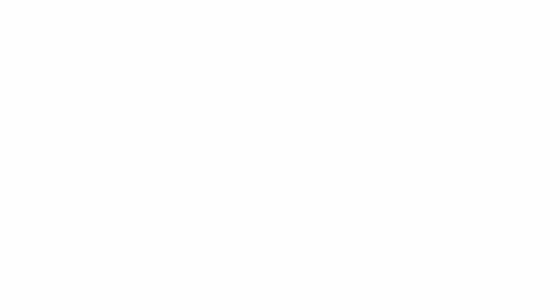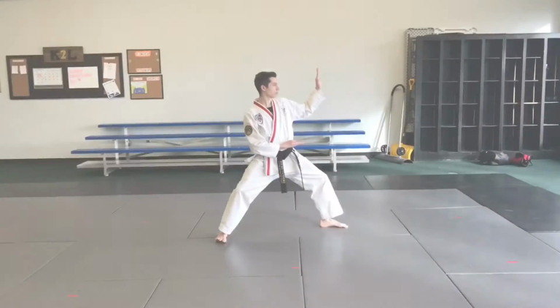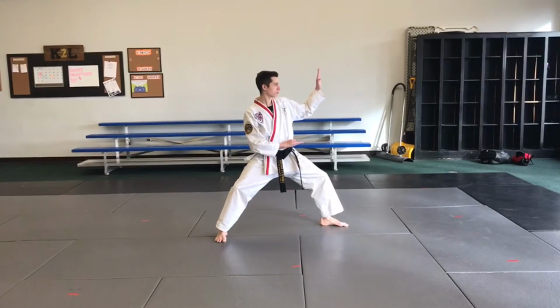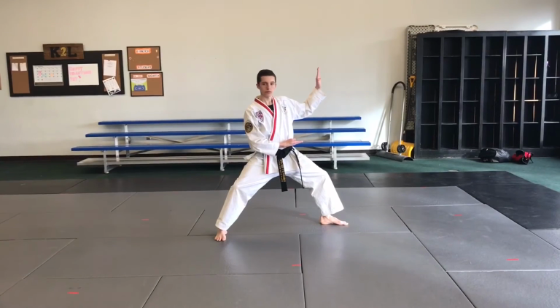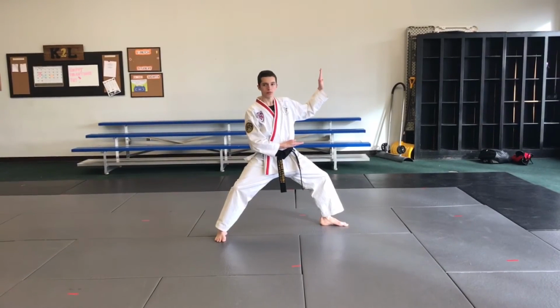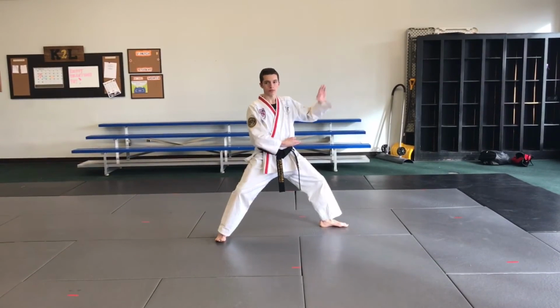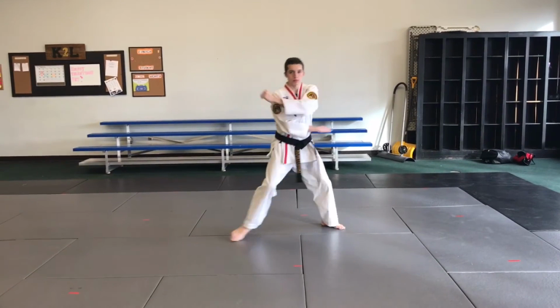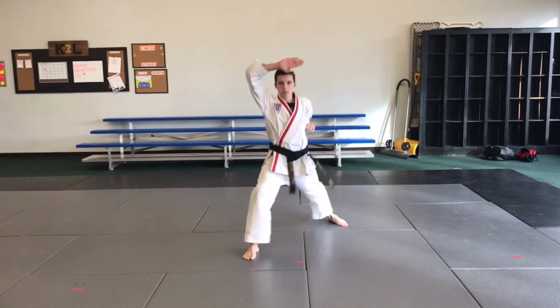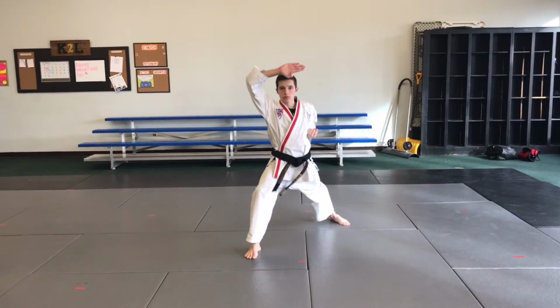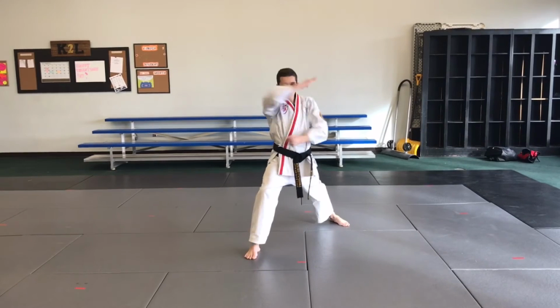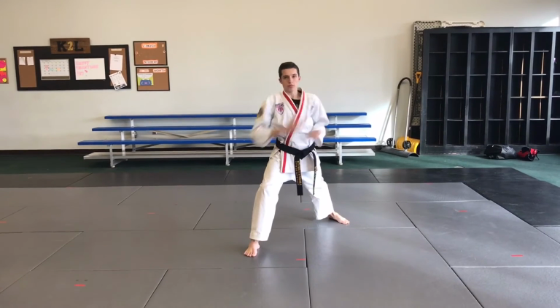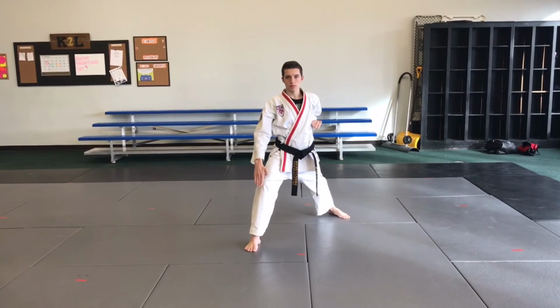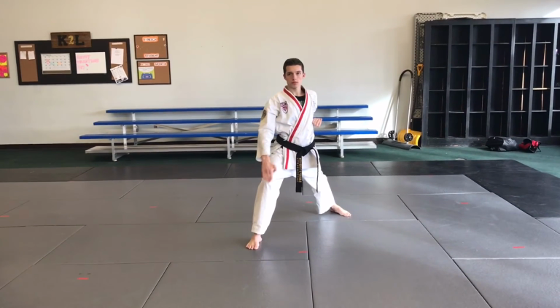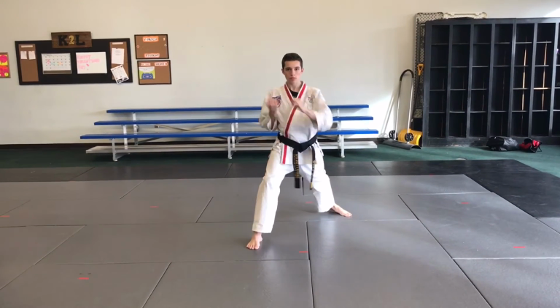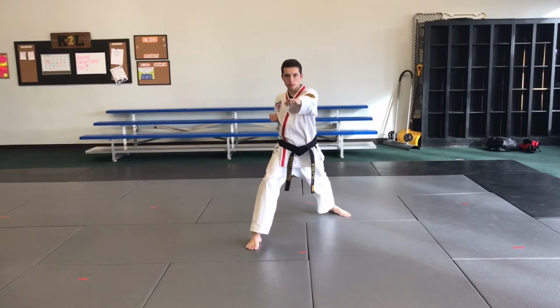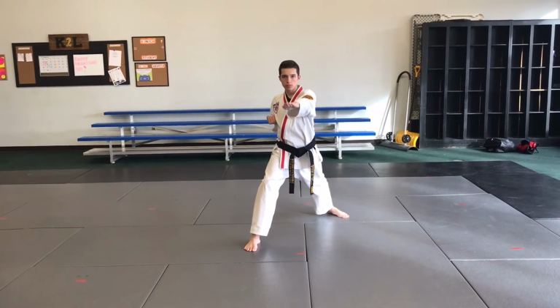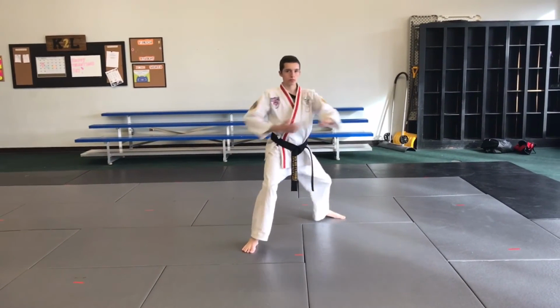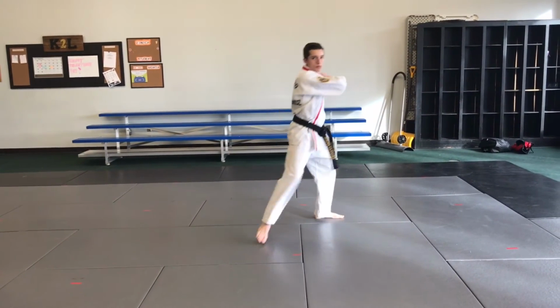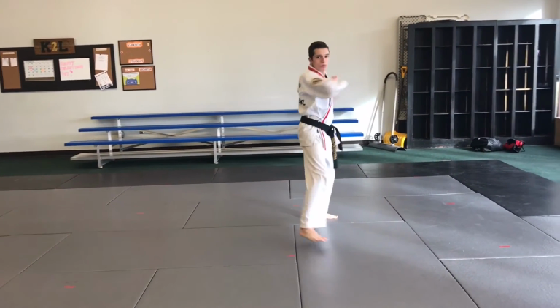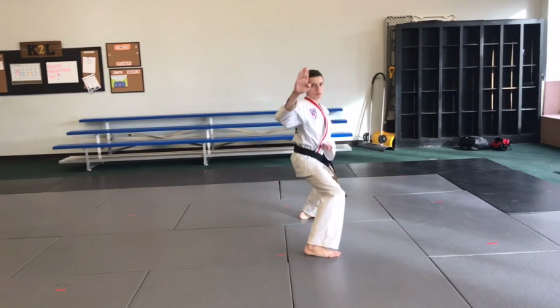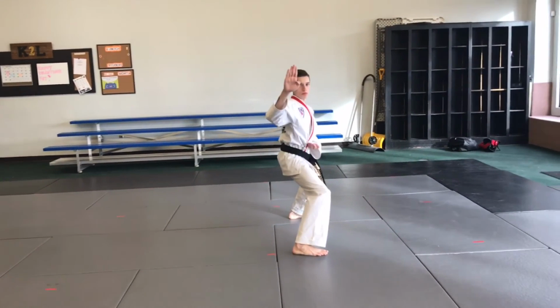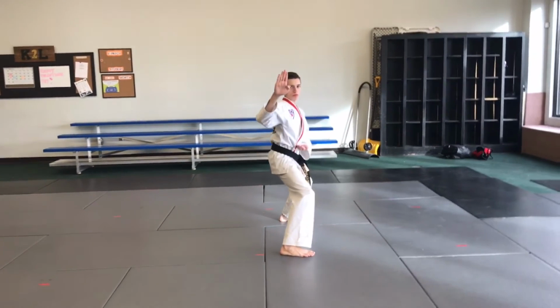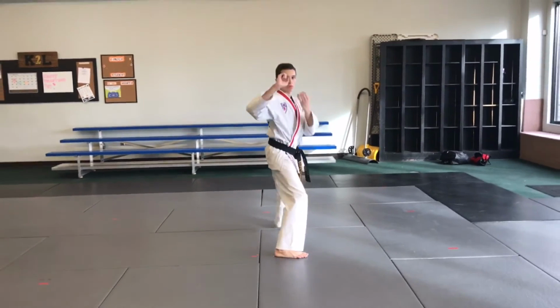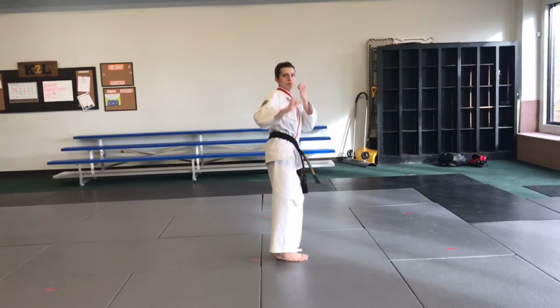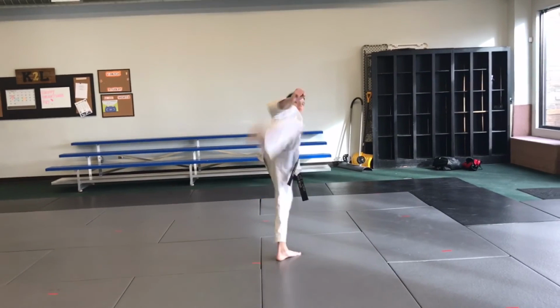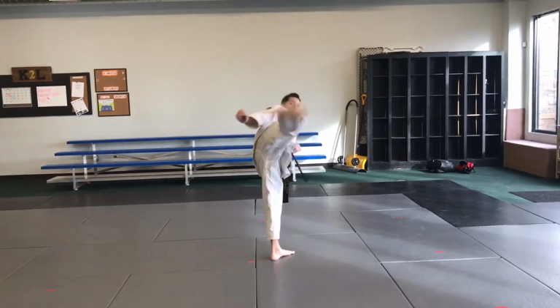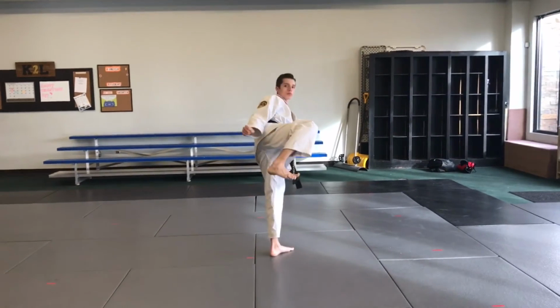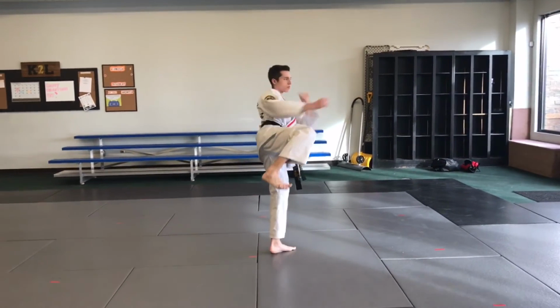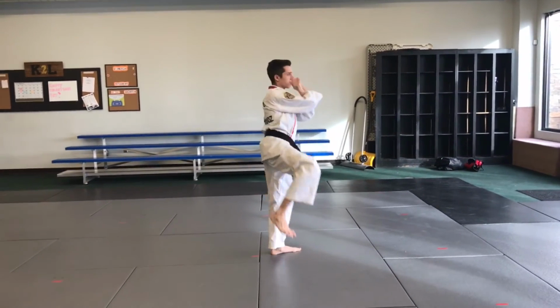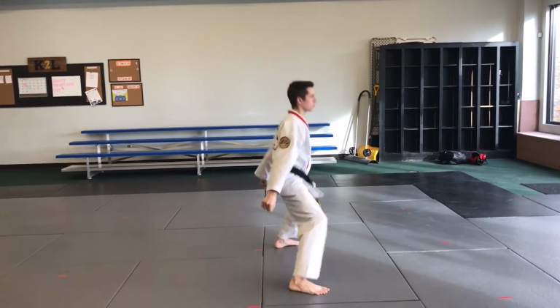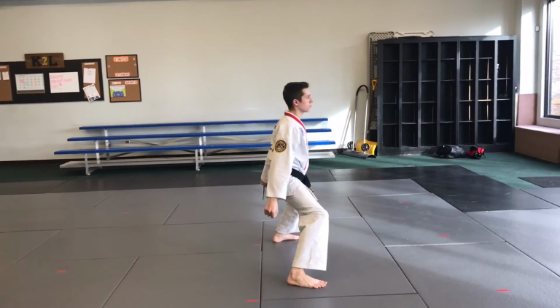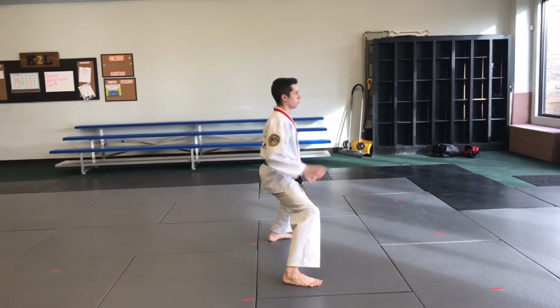Look, high, low, middle, stretch, double knife, slide side kick, twin low block, twin high block.